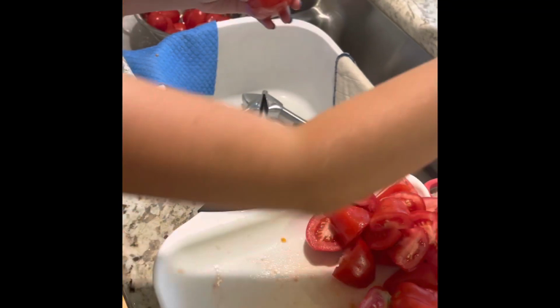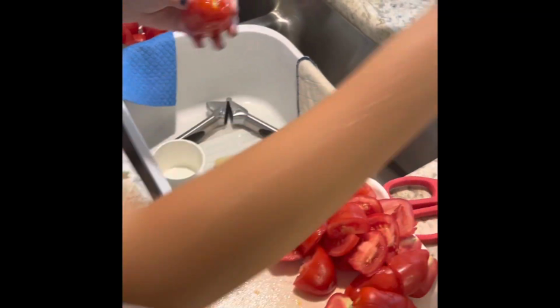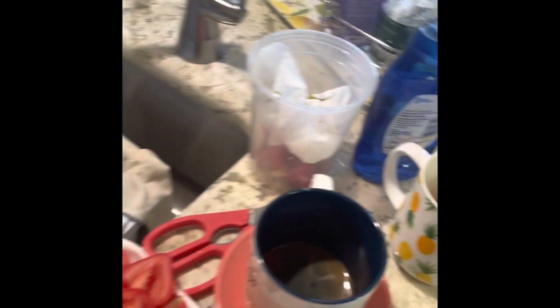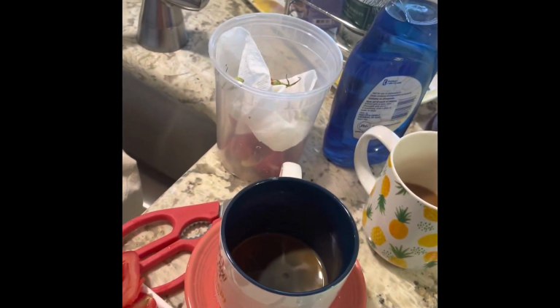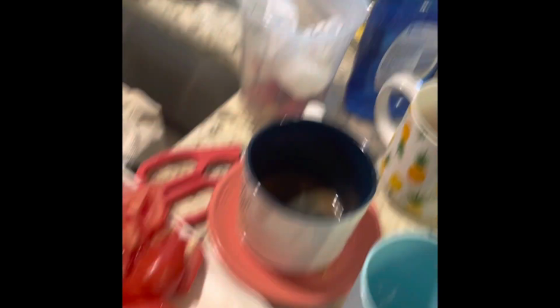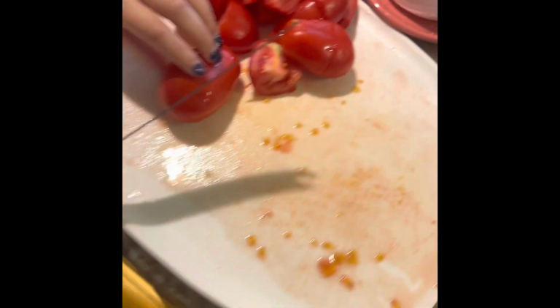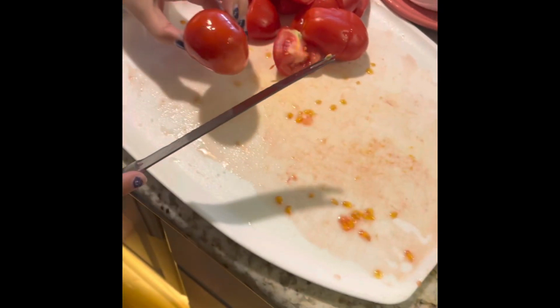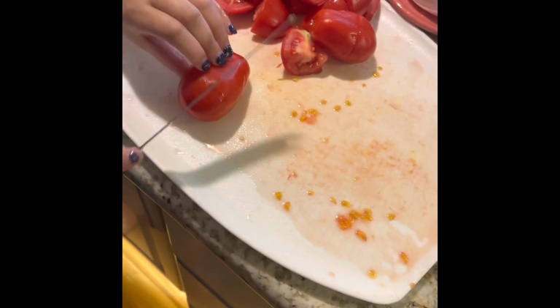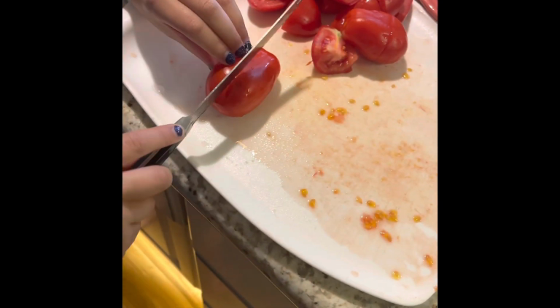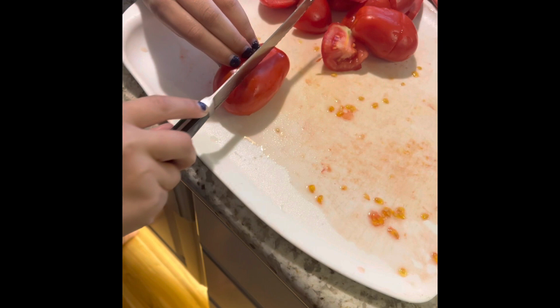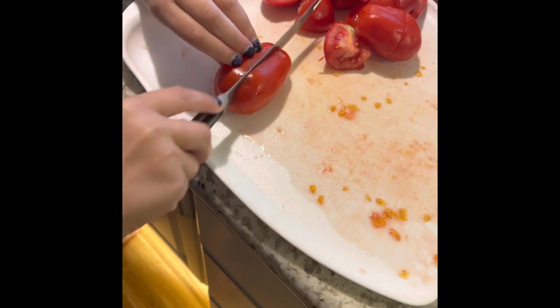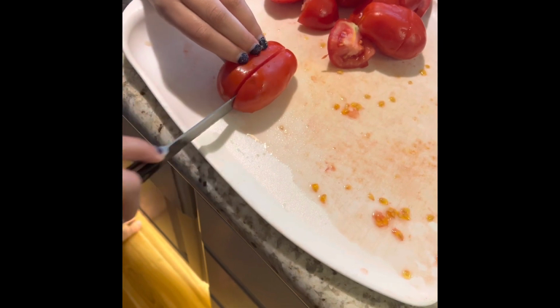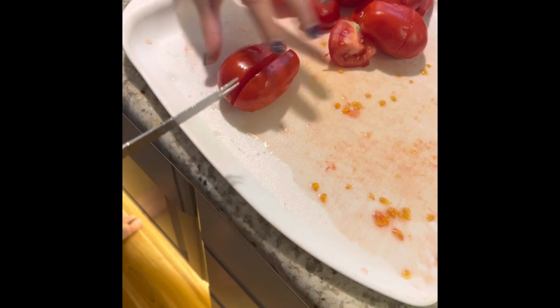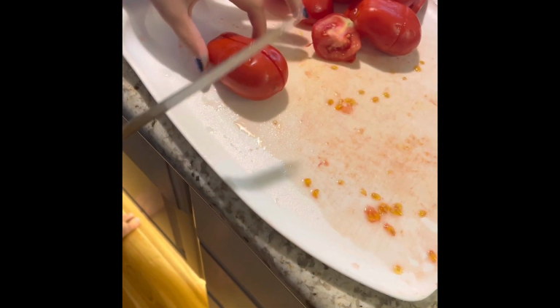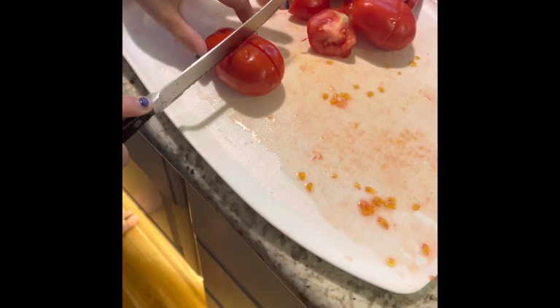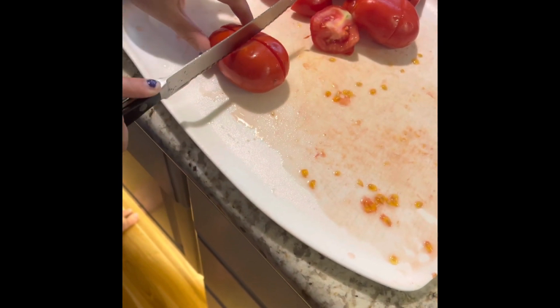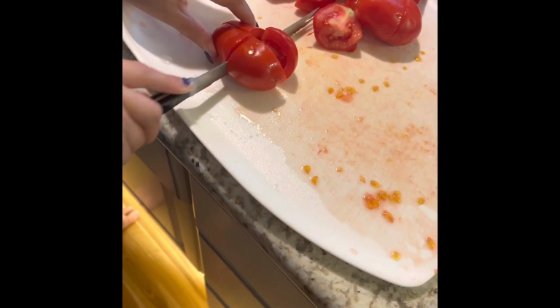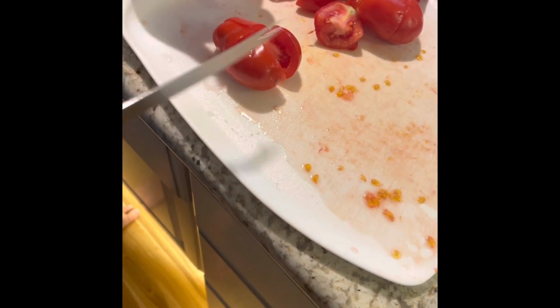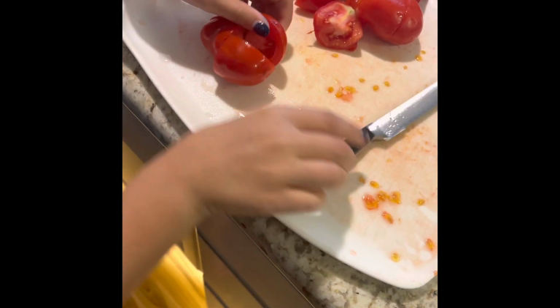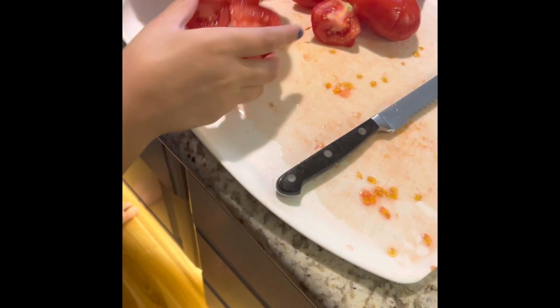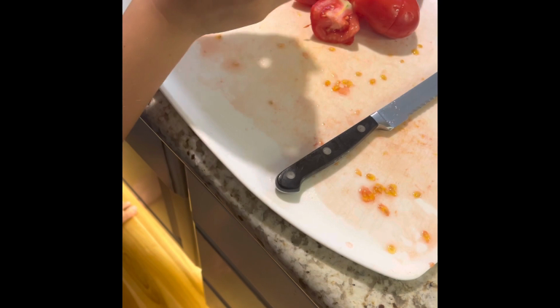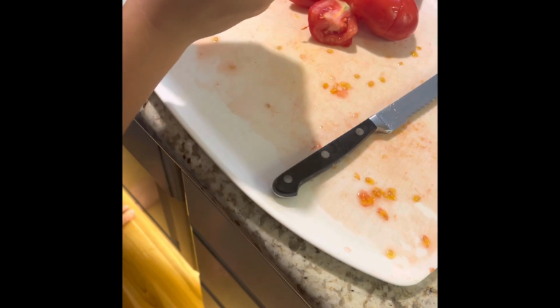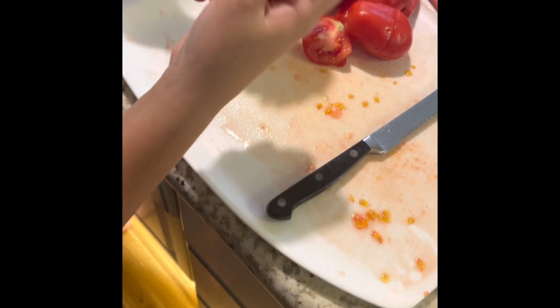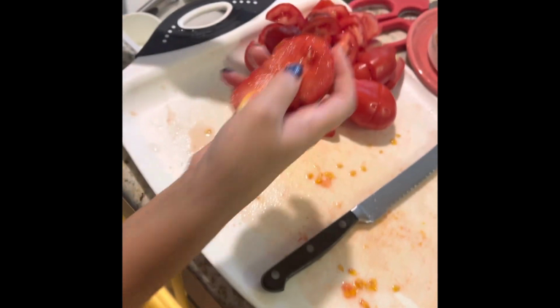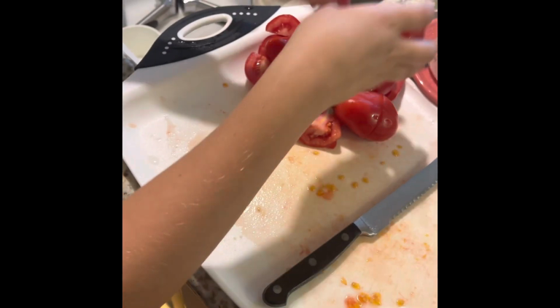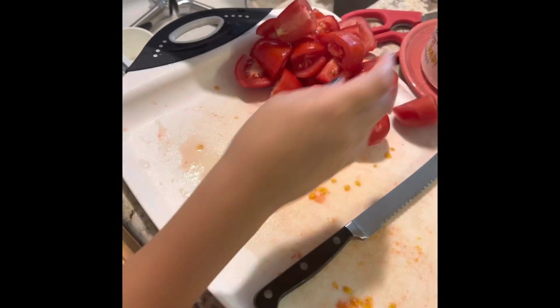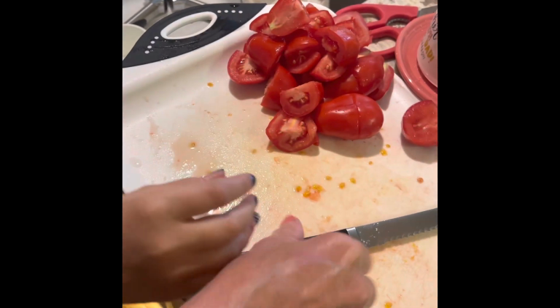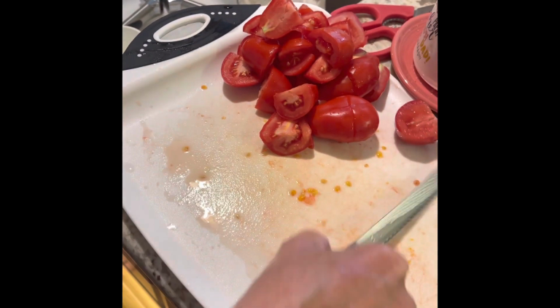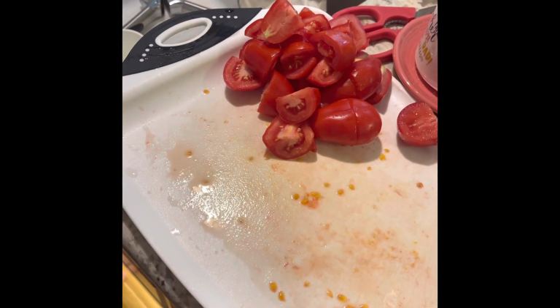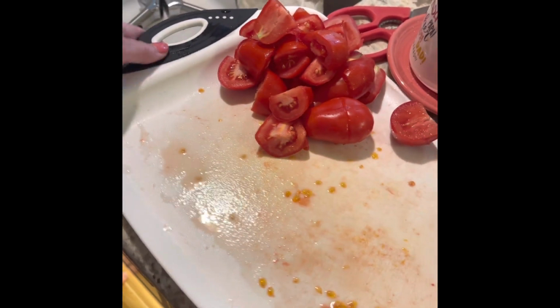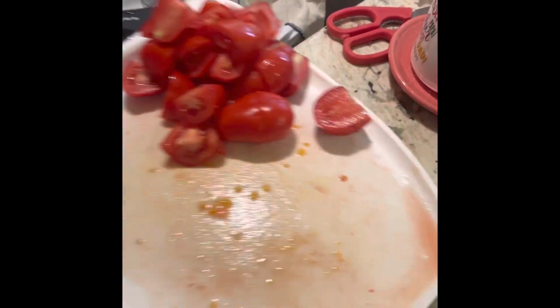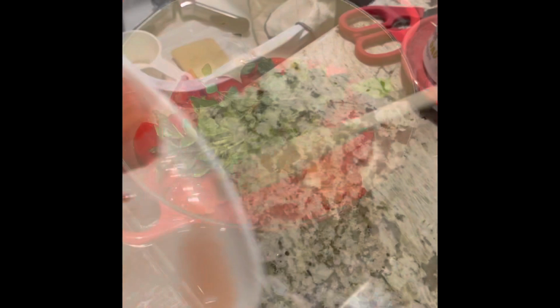Then you cut it lengthways, cut it in quarters, and it's all separated. You separate it again and do that to the rest of your tomatoes.